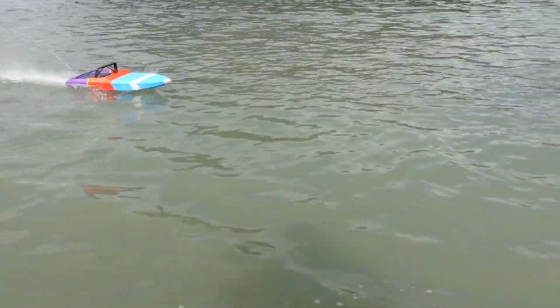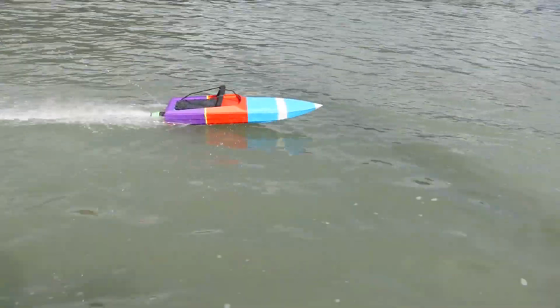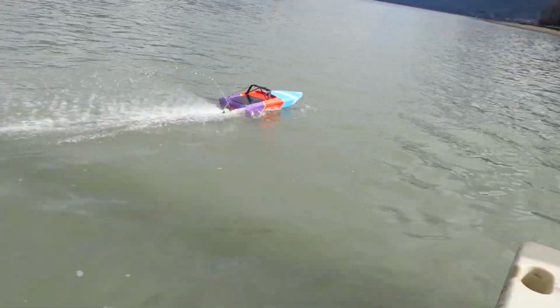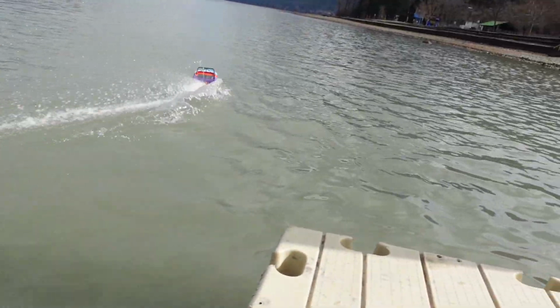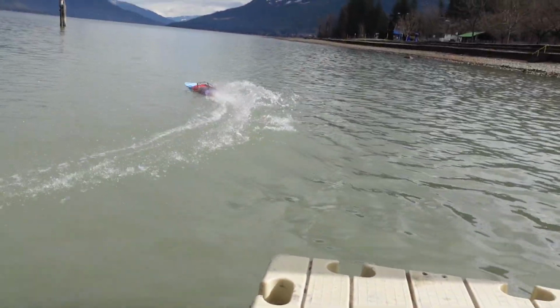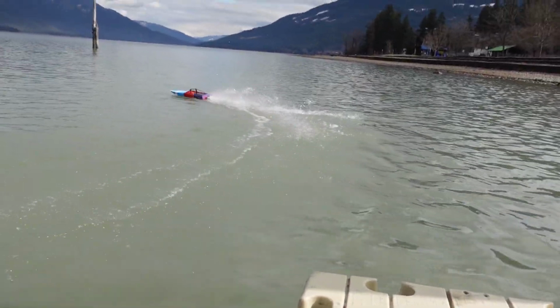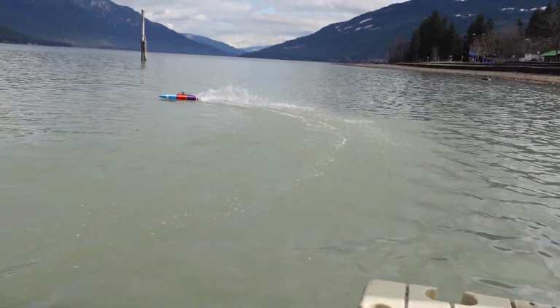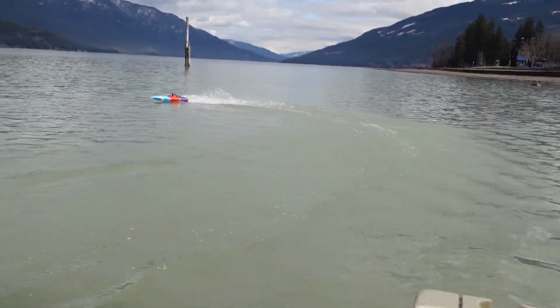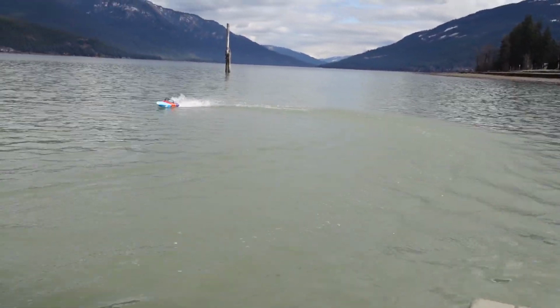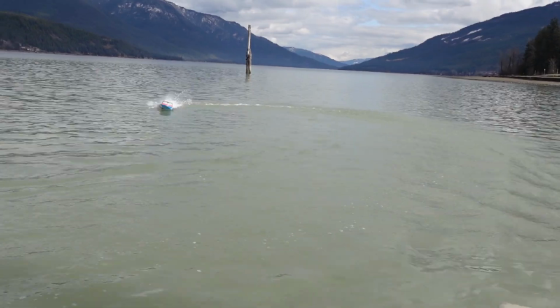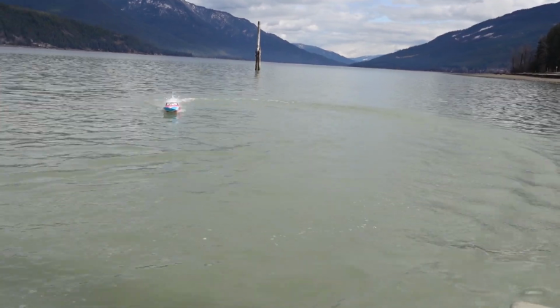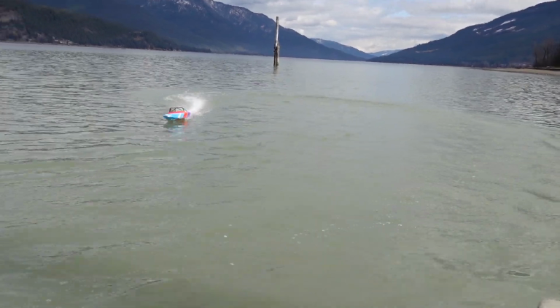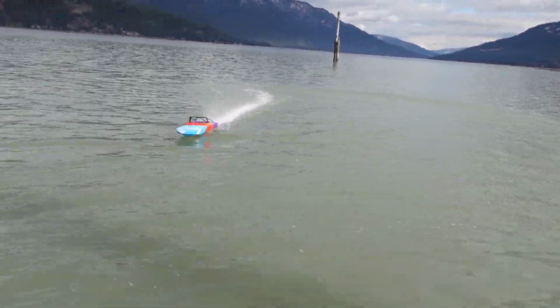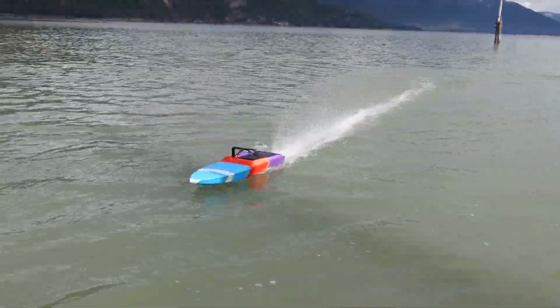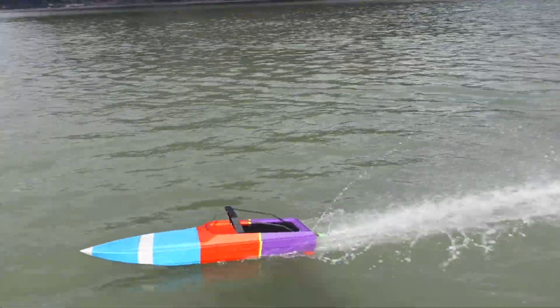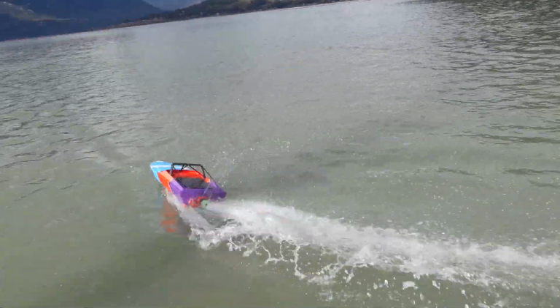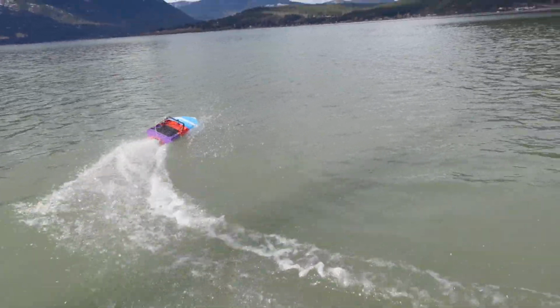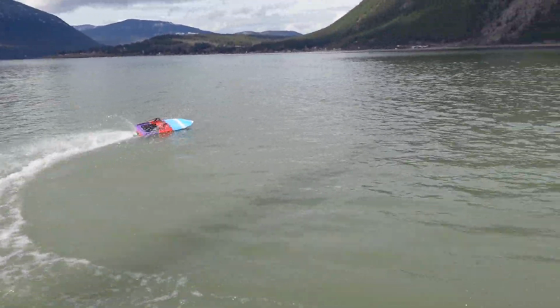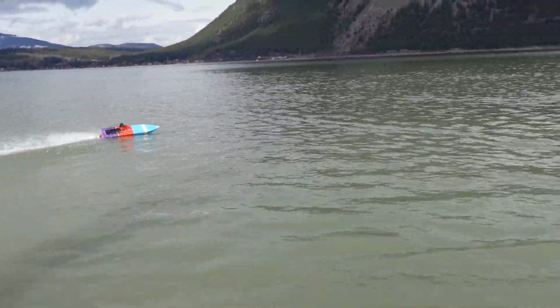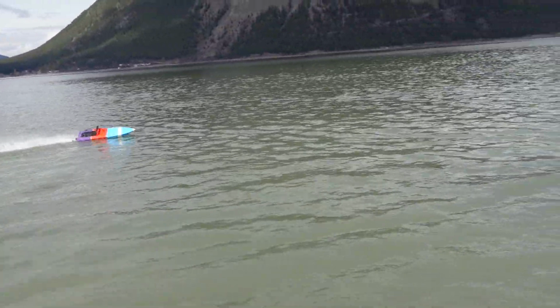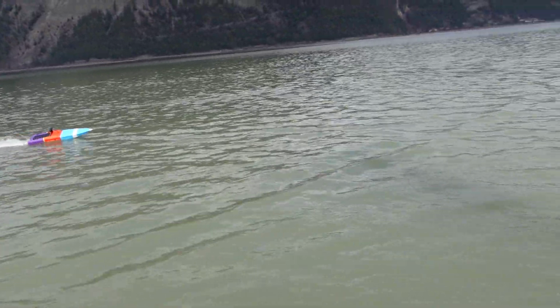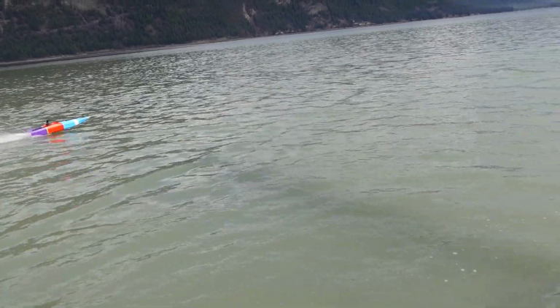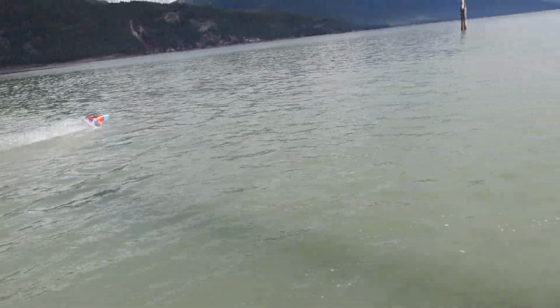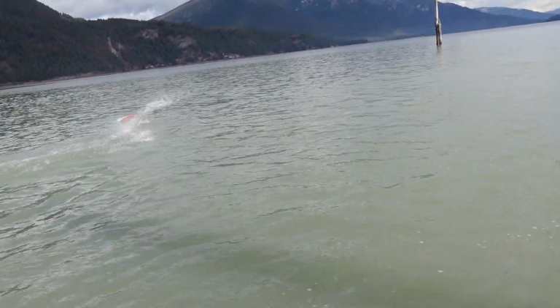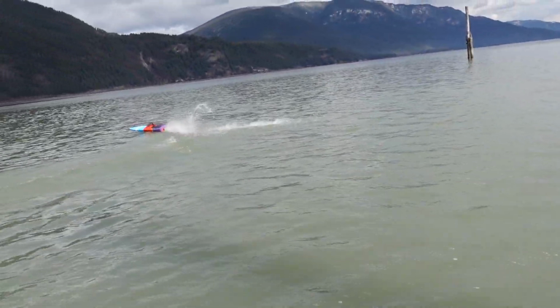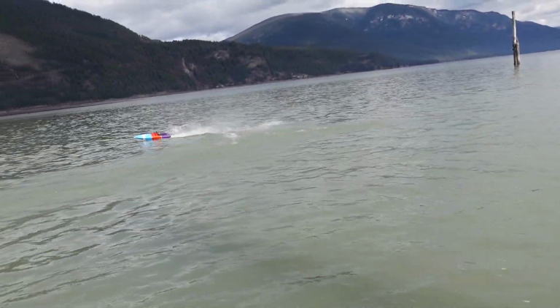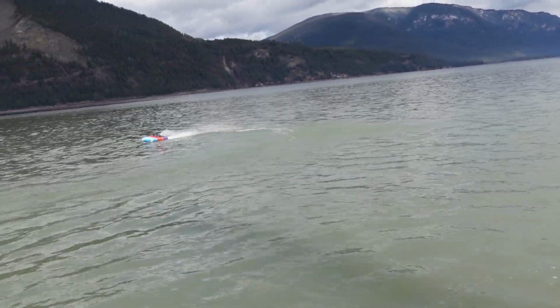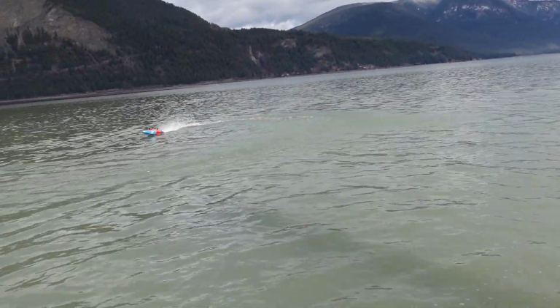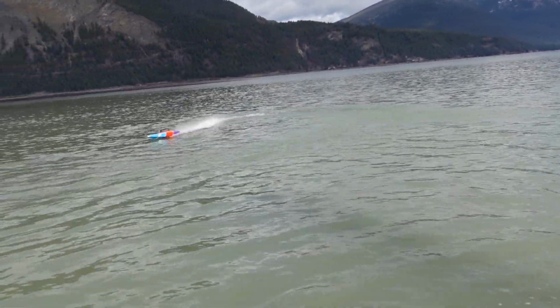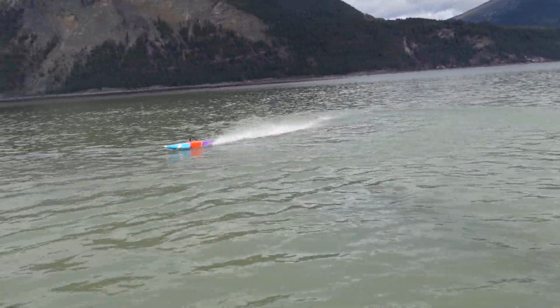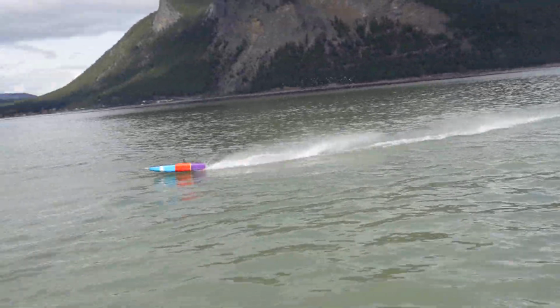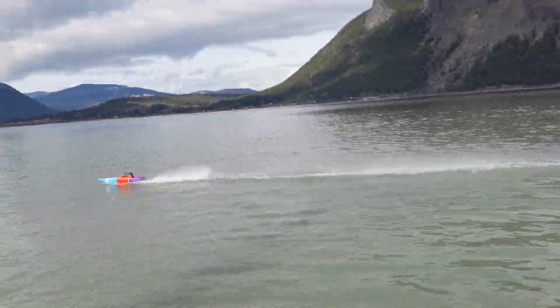Compared to other boats using the M-Jet 35 pump, the Maverick Jet Boat stands out with unmatched stability at high speeds. While other designs can struggle with porpoising or lose control, we've engineered the Maverick to stay planted and responsive, even when you push the limit.